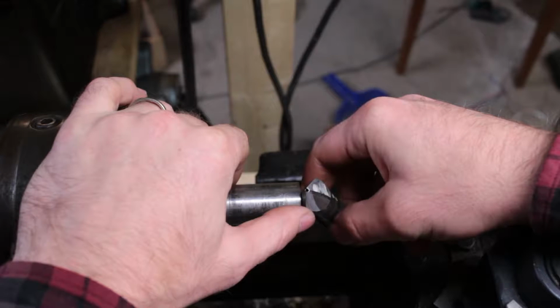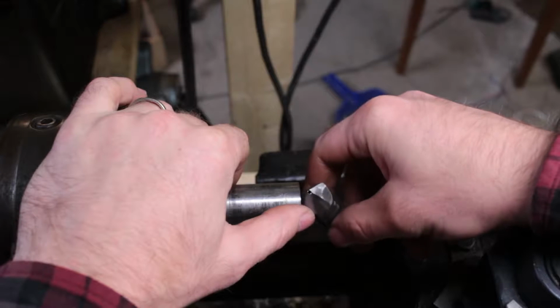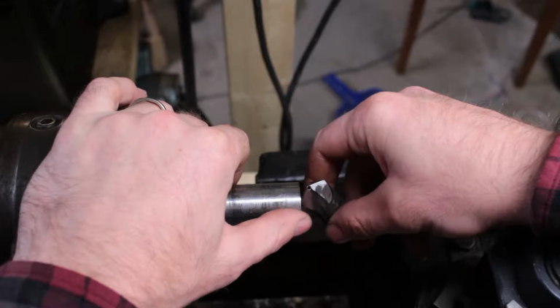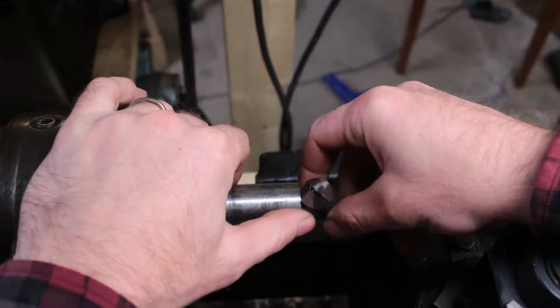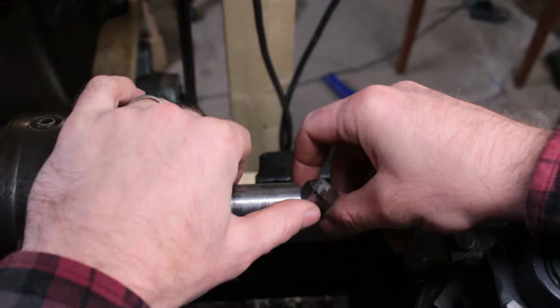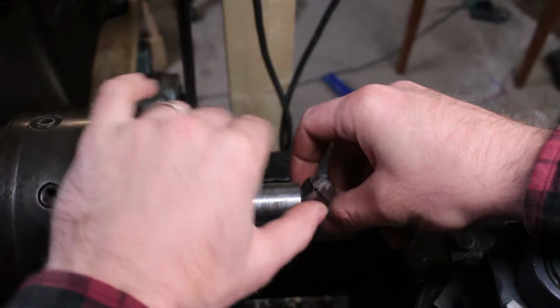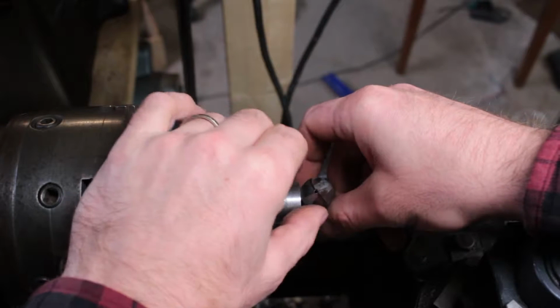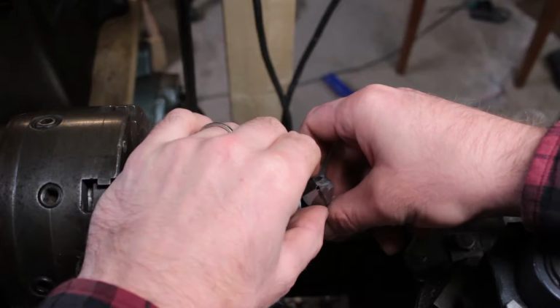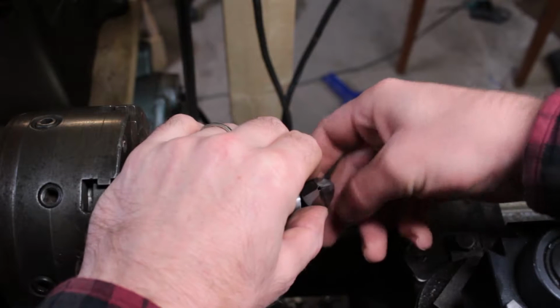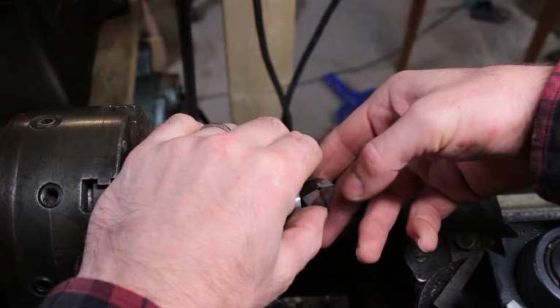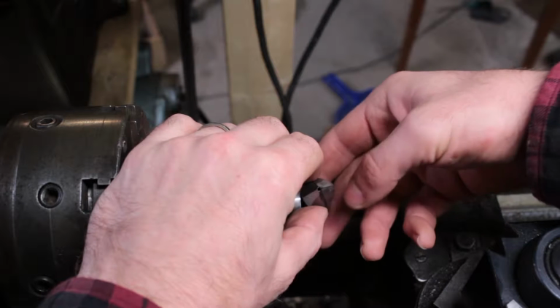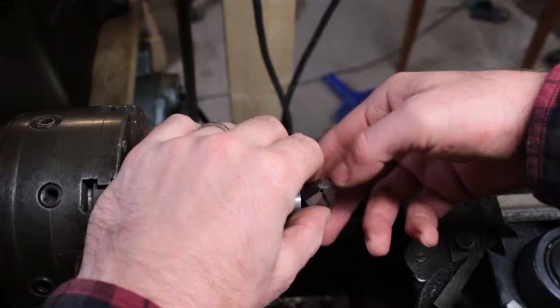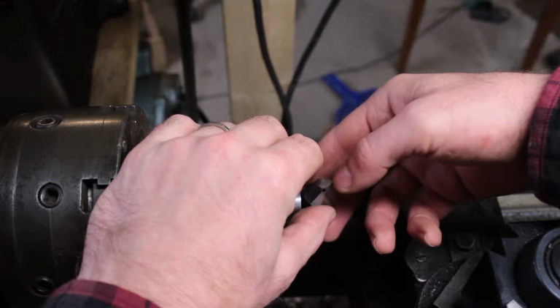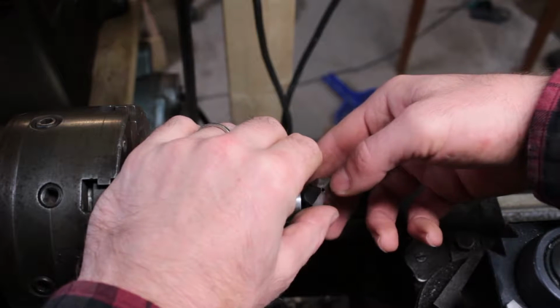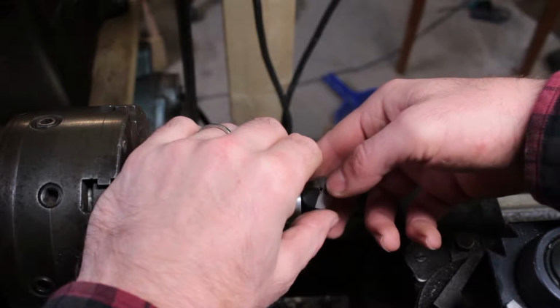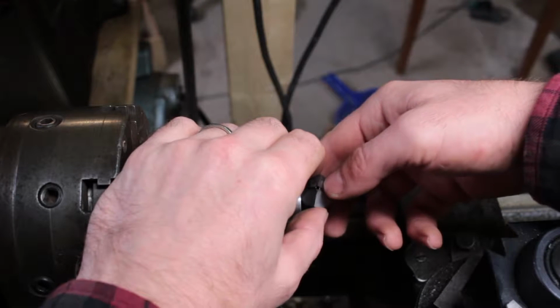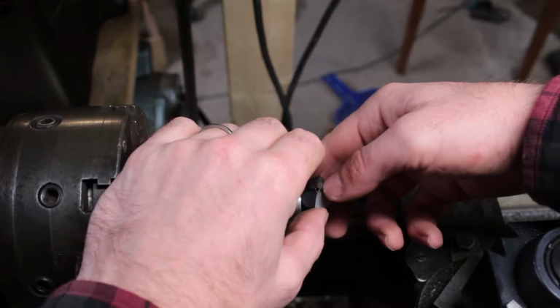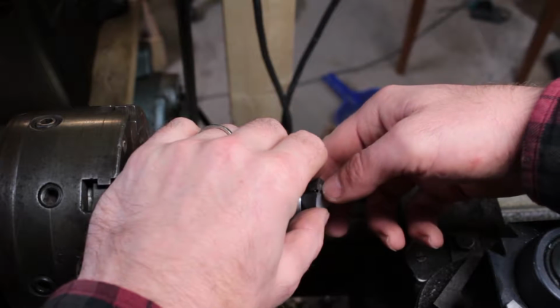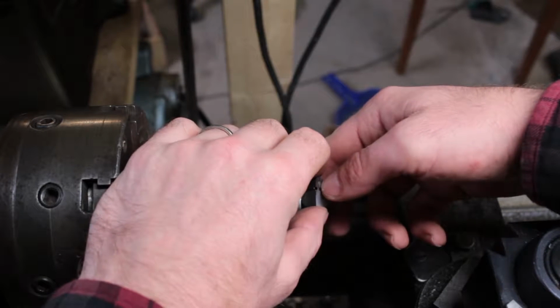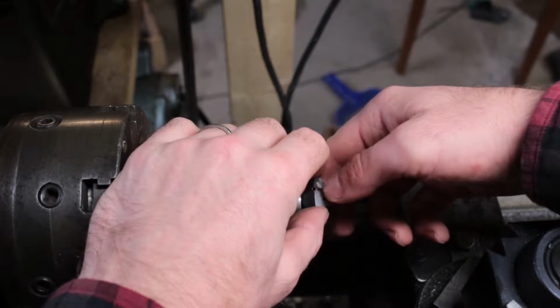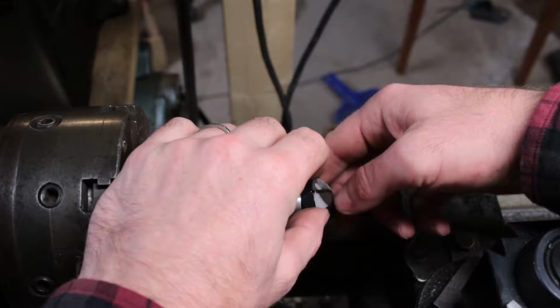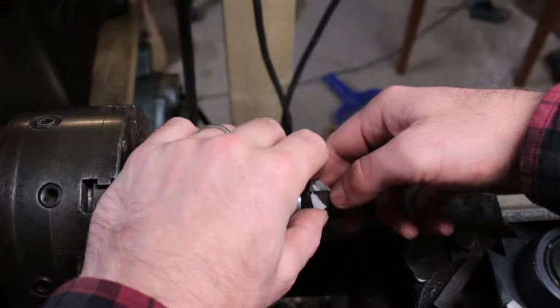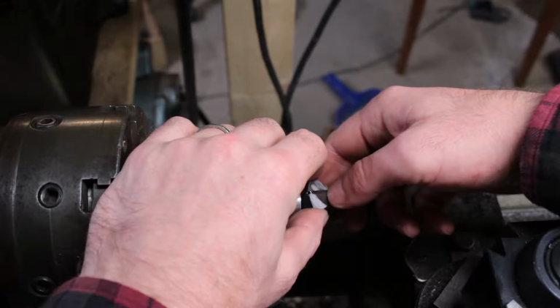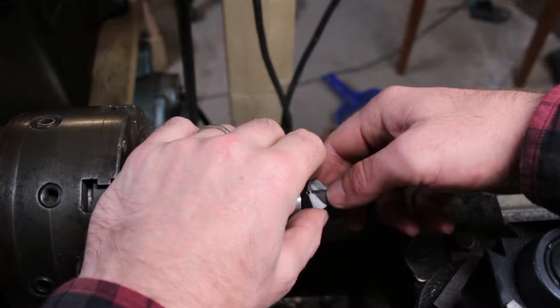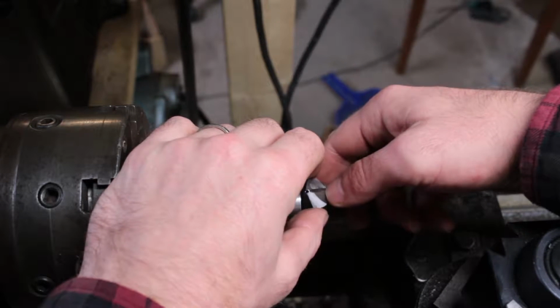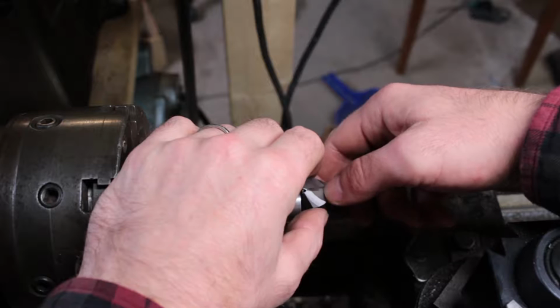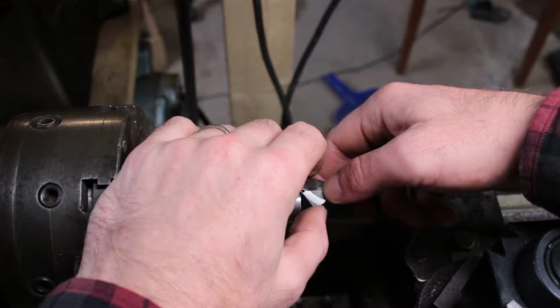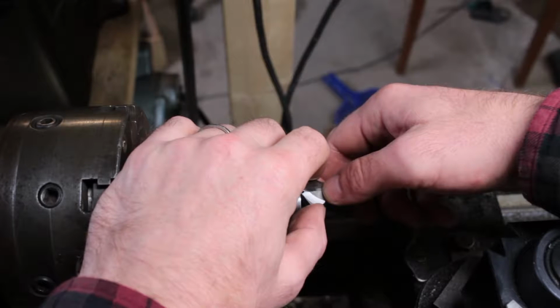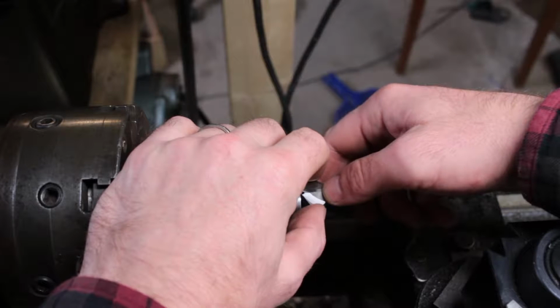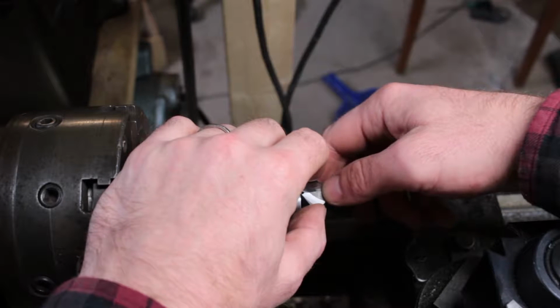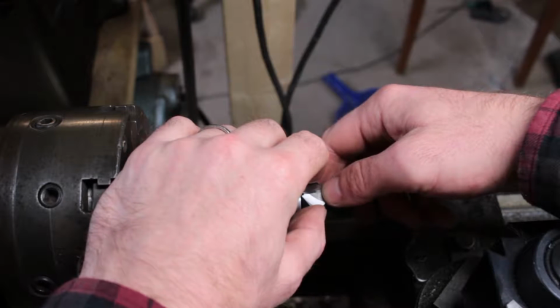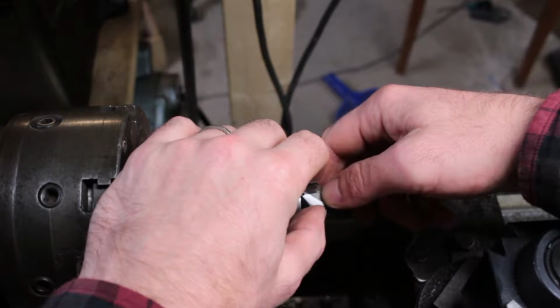I rewired my house. I have a bunch of scrap Romex that I want to strip so I can get the copper out of it without having all the plastic insulation on it.